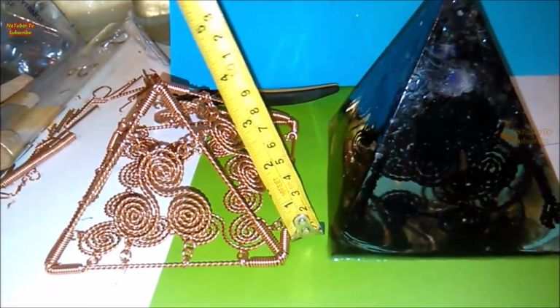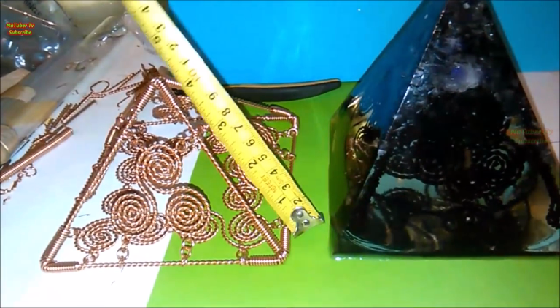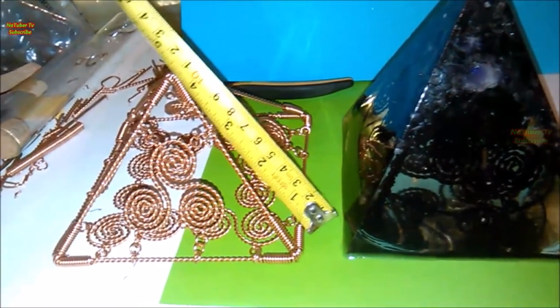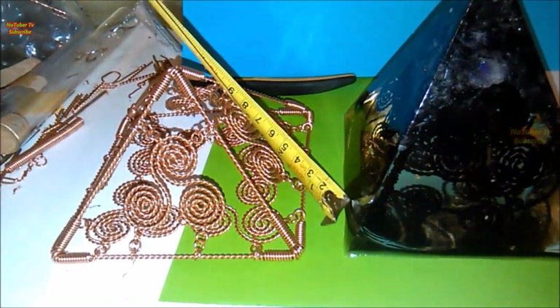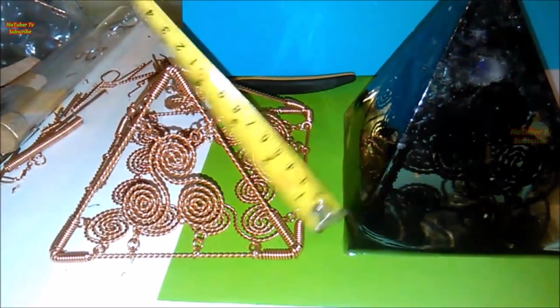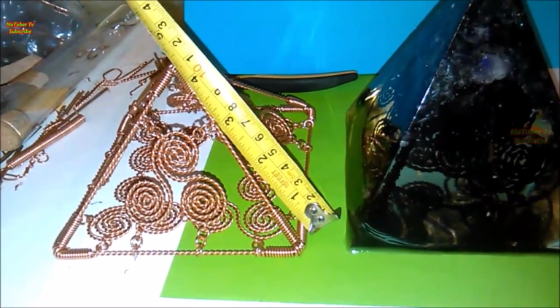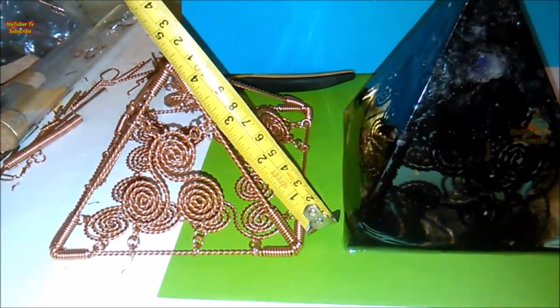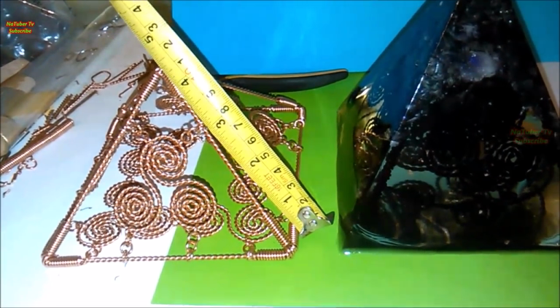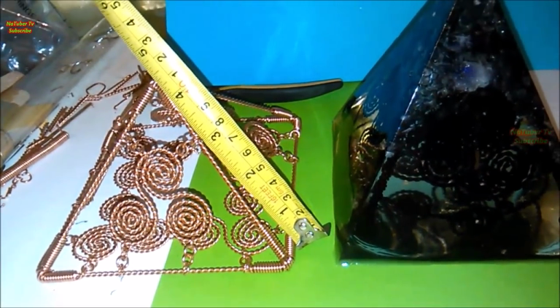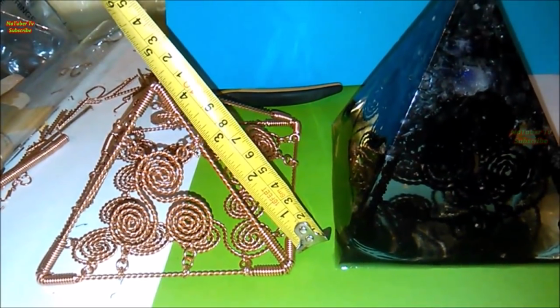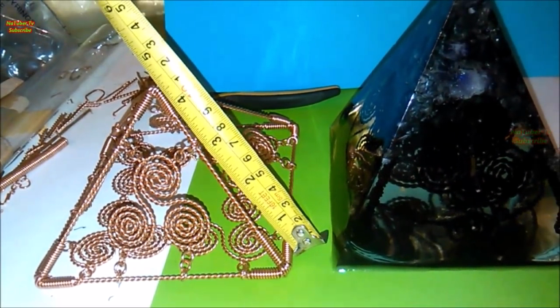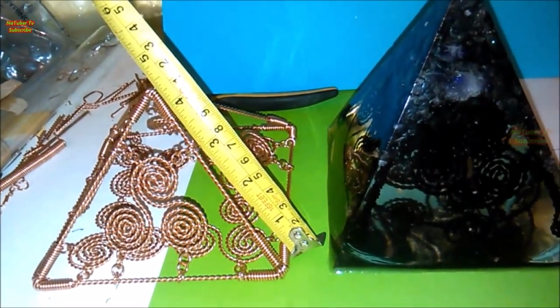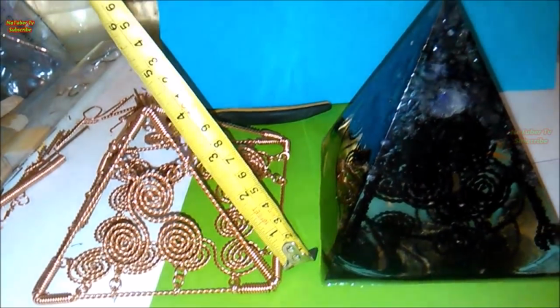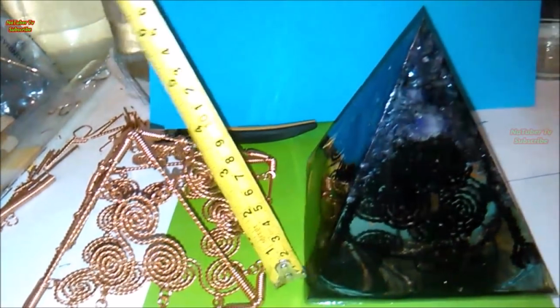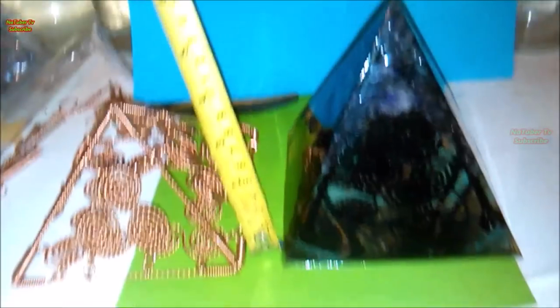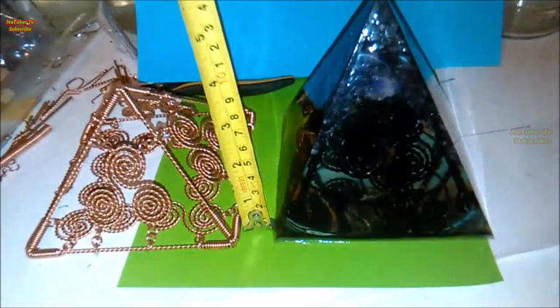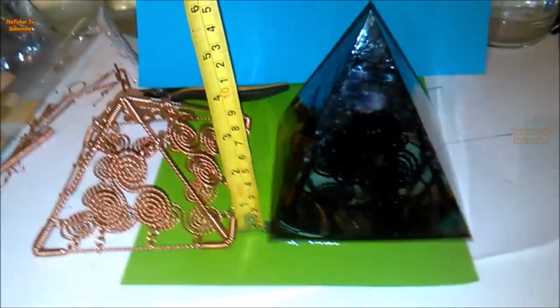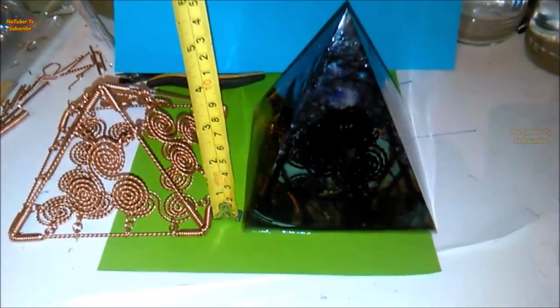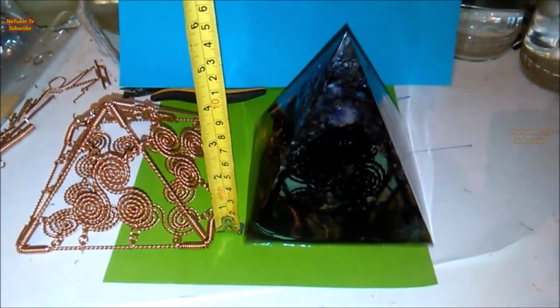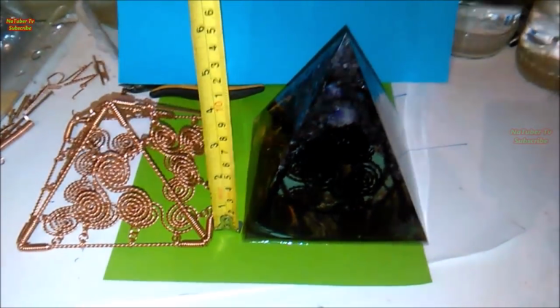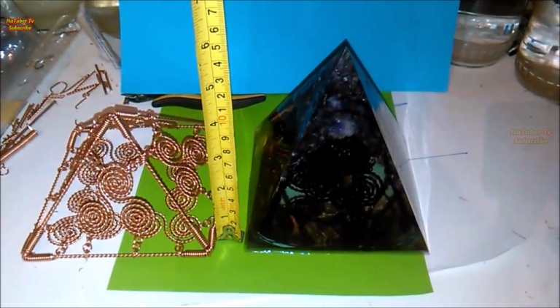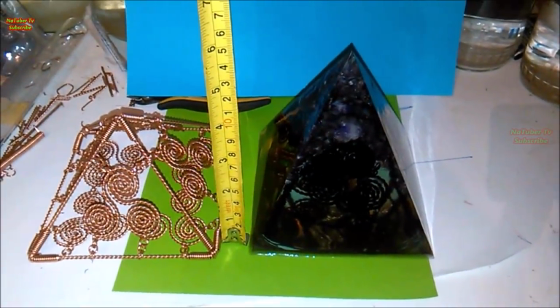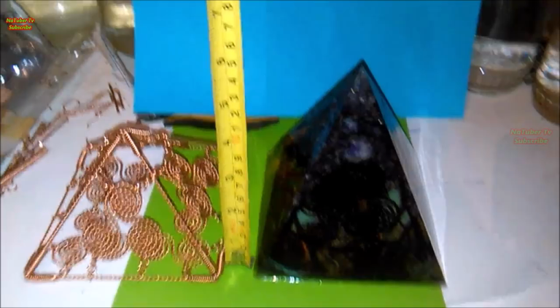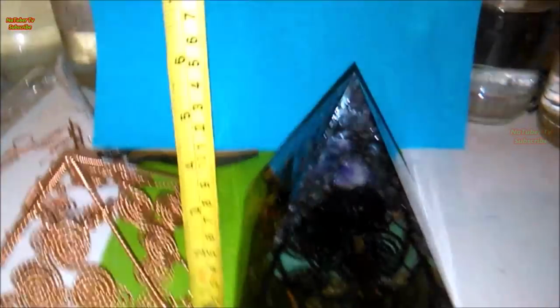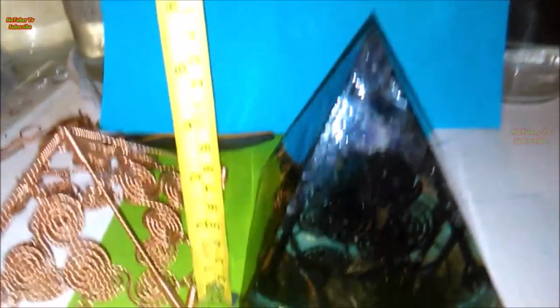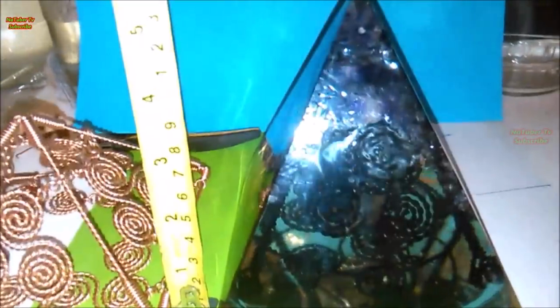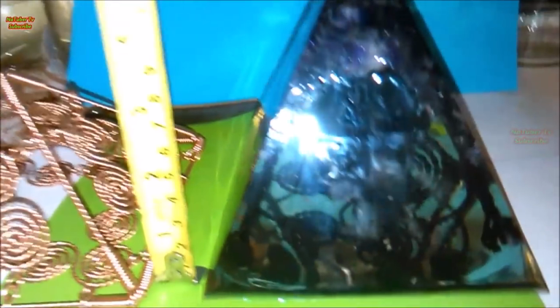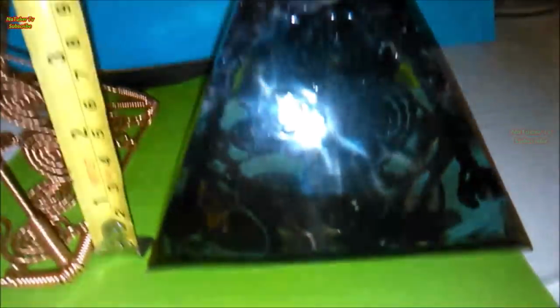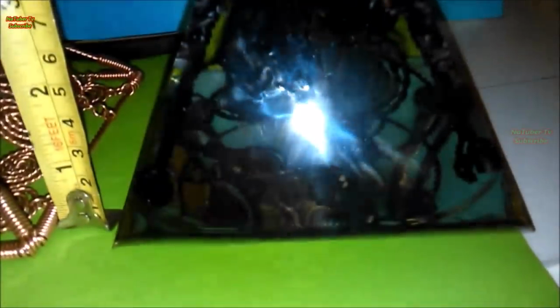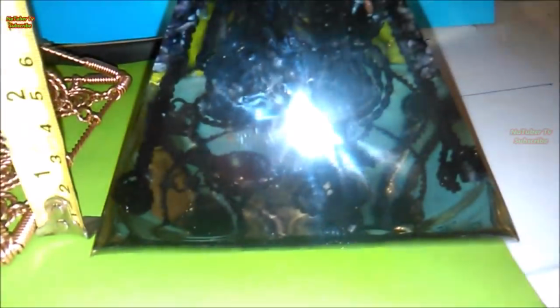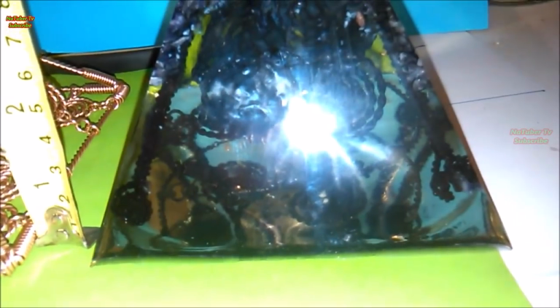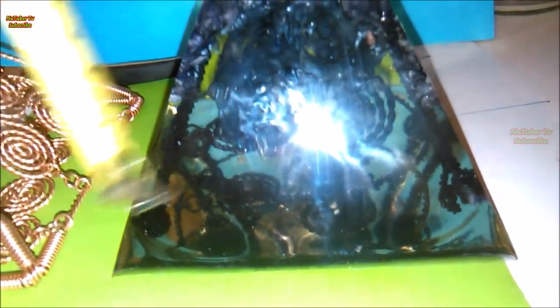If you have missed how to make the Giza style pyramid with the Triscal Ions, which is on the left, you can find an available link in the description below.